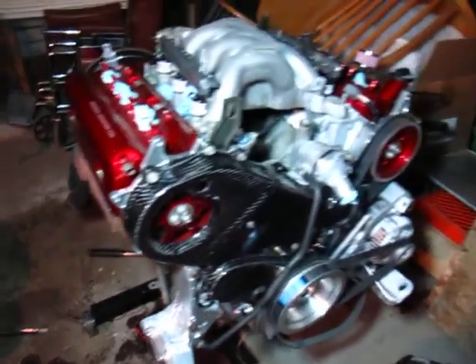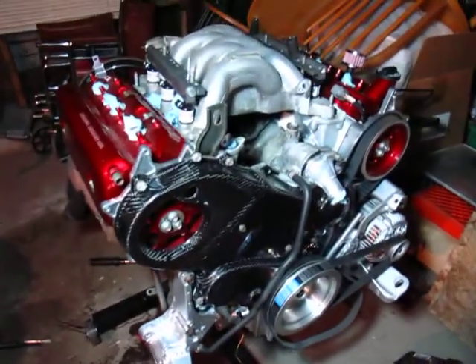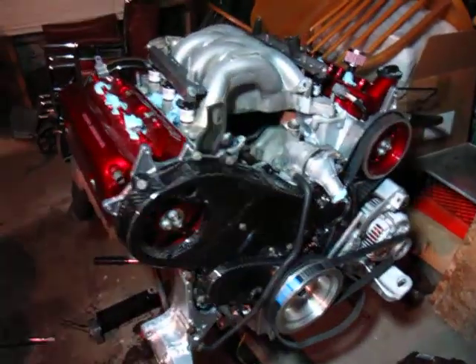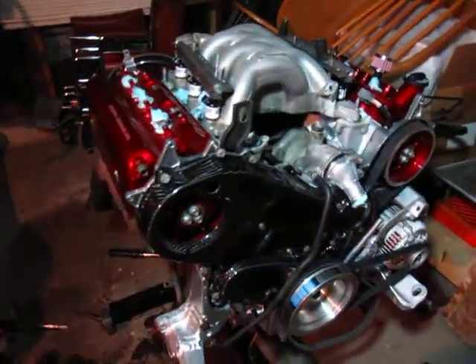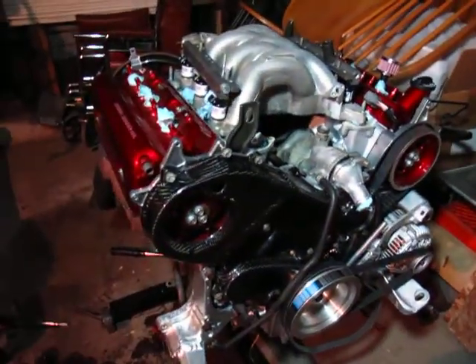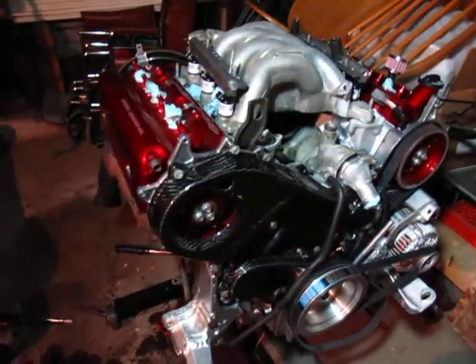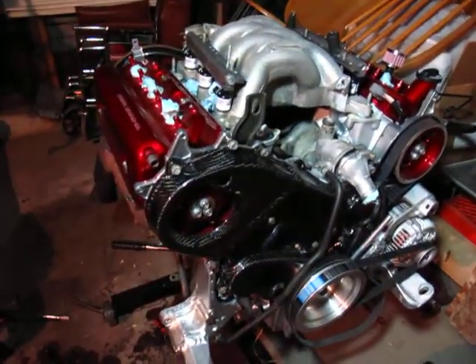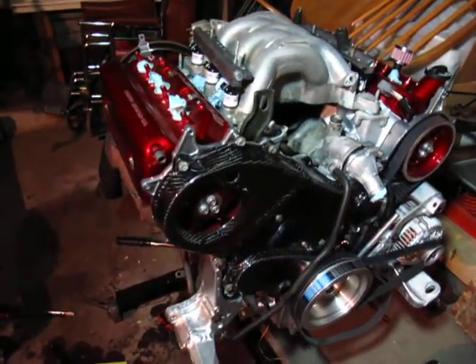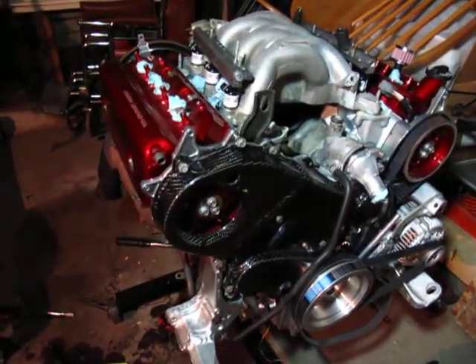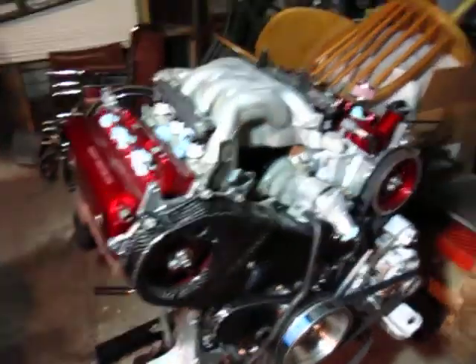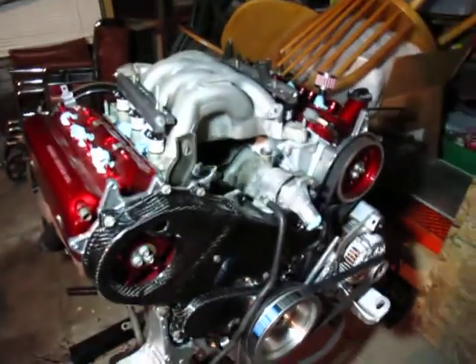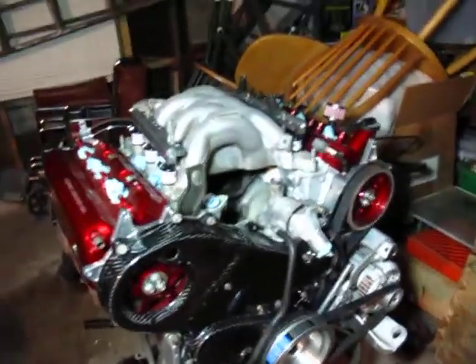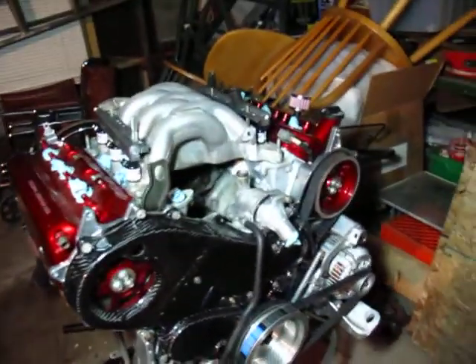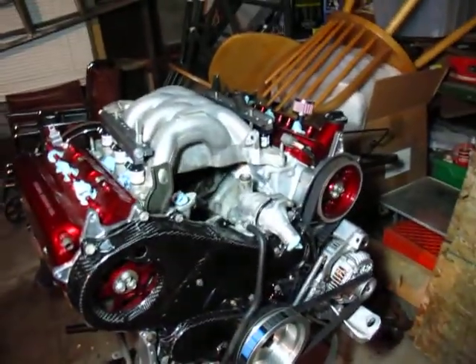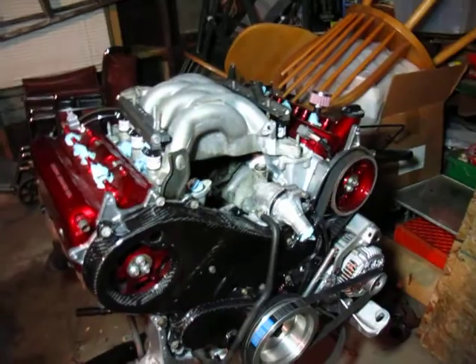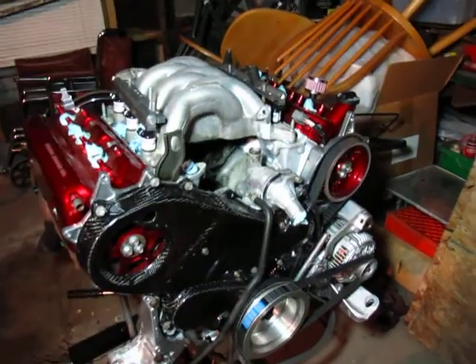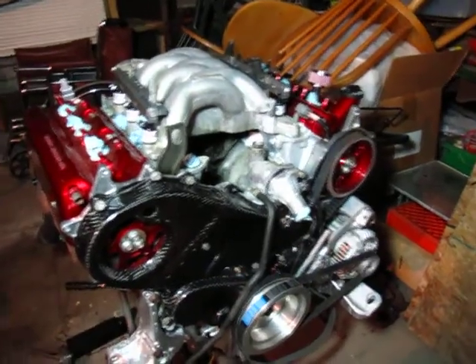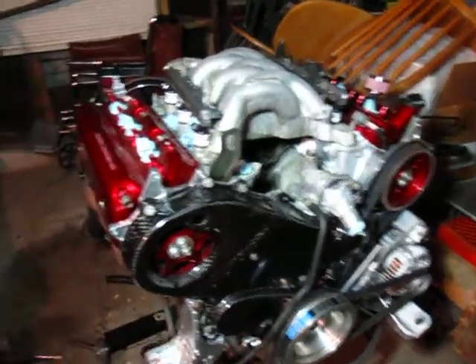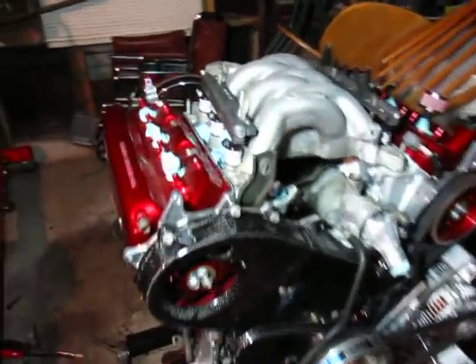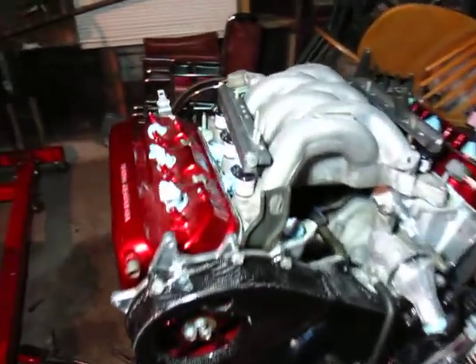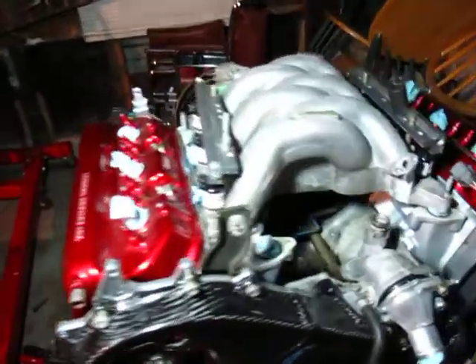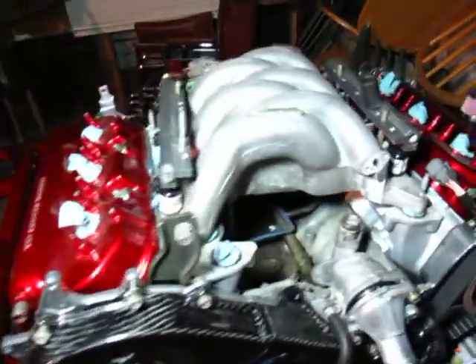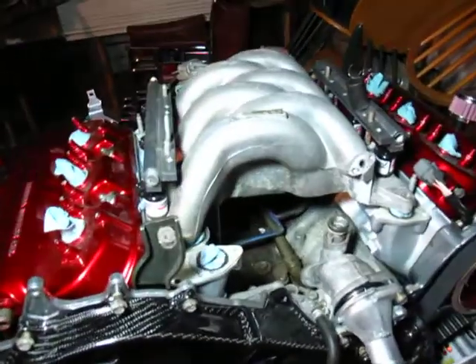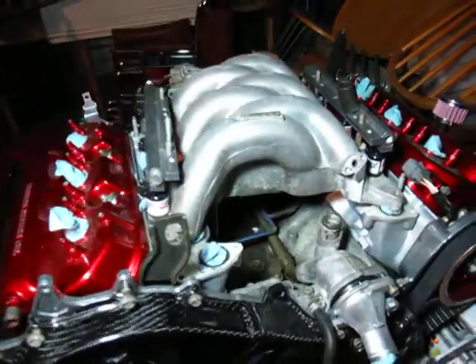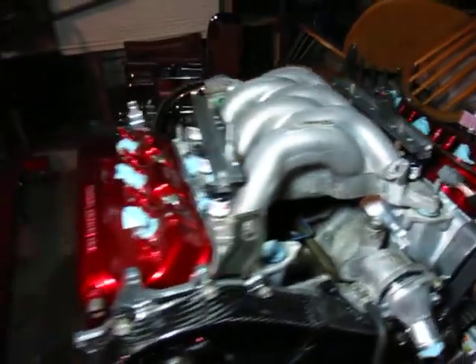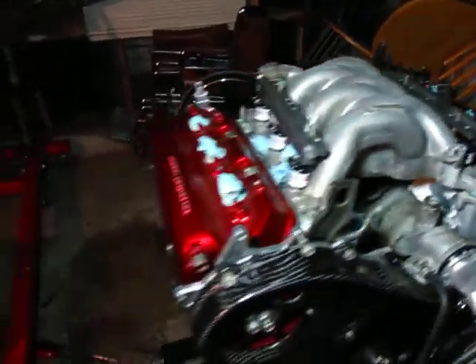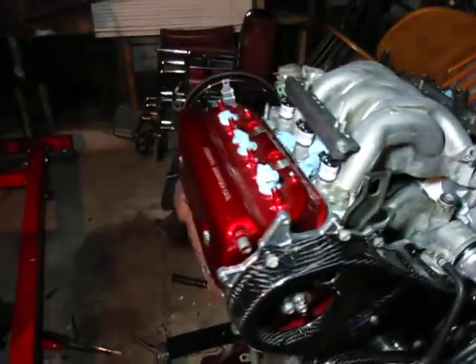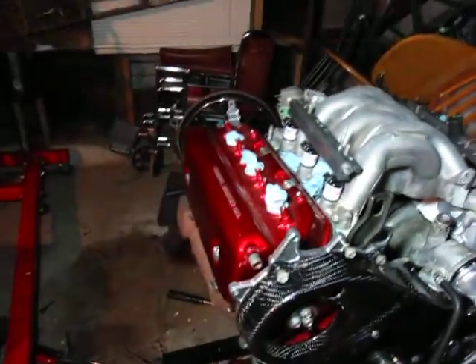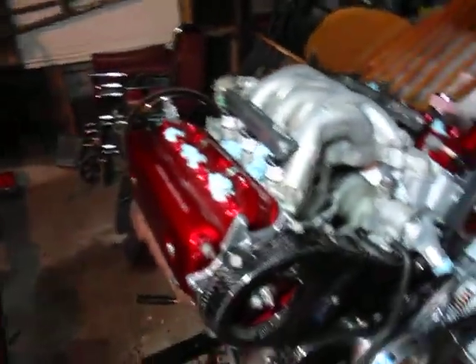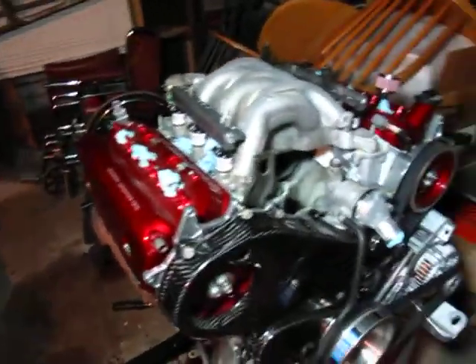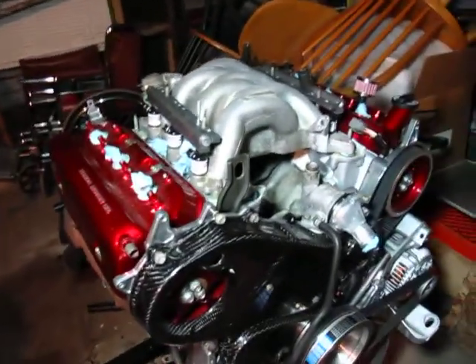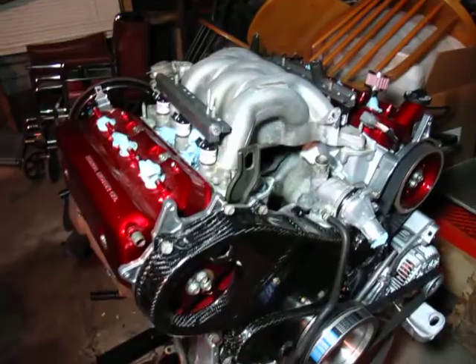Alright guys, I know I've been slacking recently, so here's the official week 6. That's going to be a rundown of everything that's been going on, but it's going to be in parts like the last one.